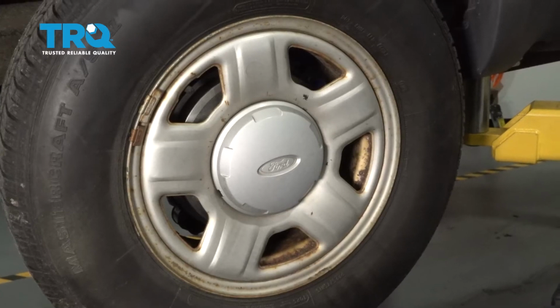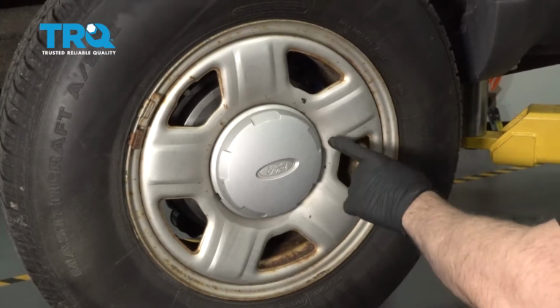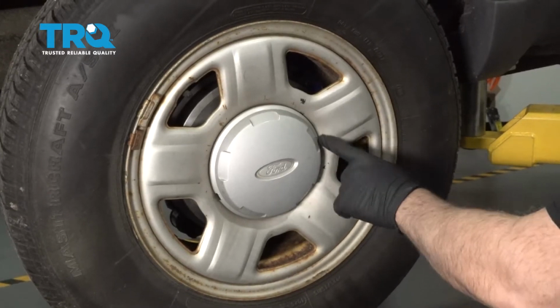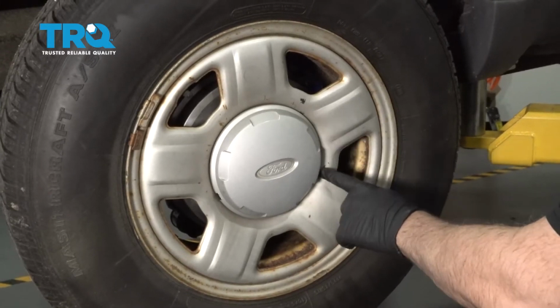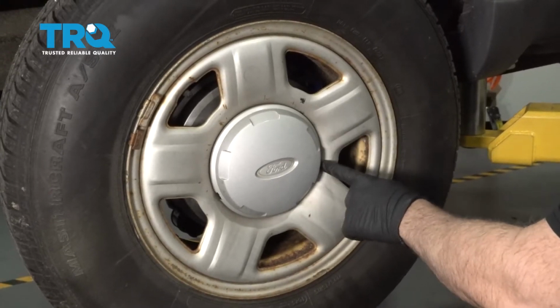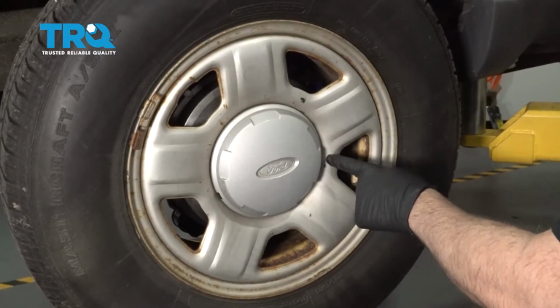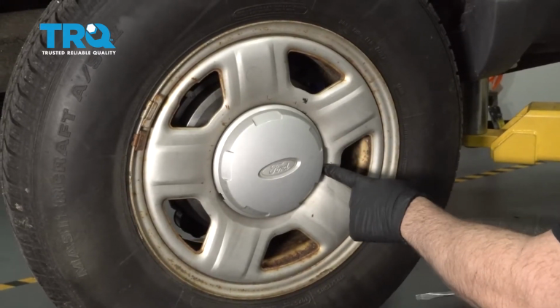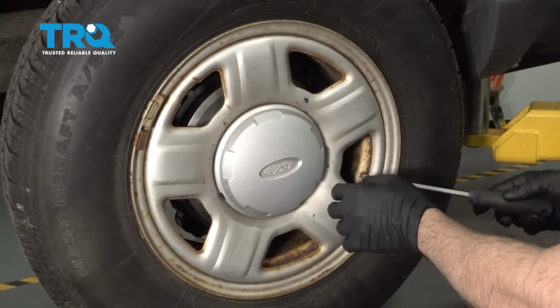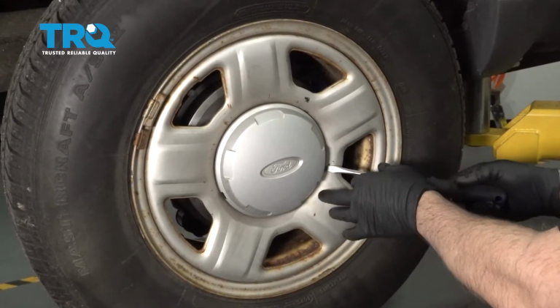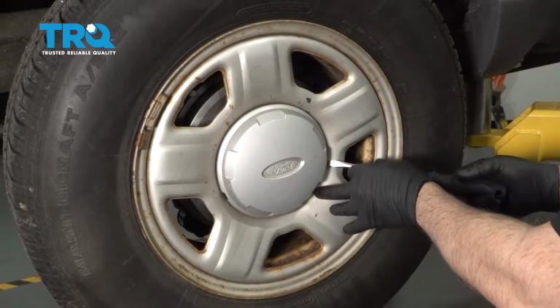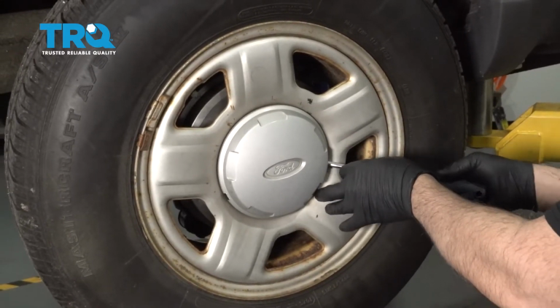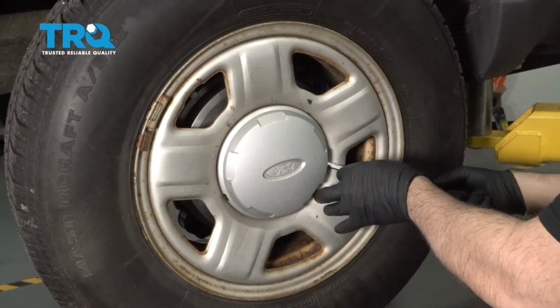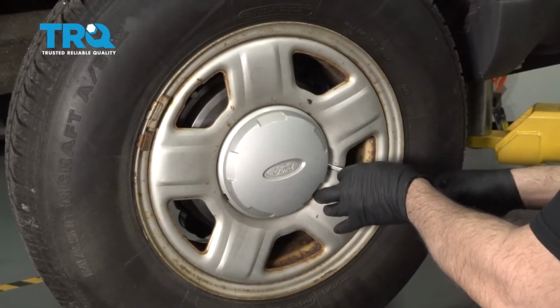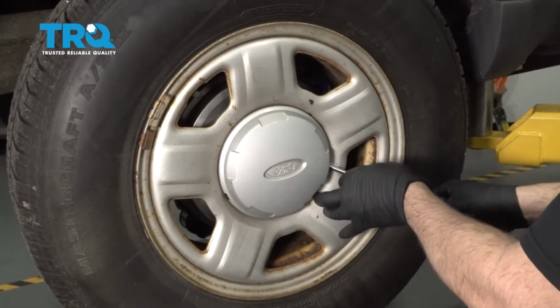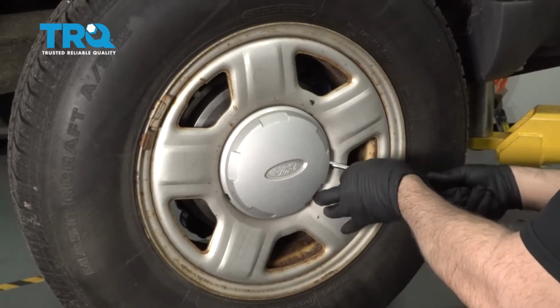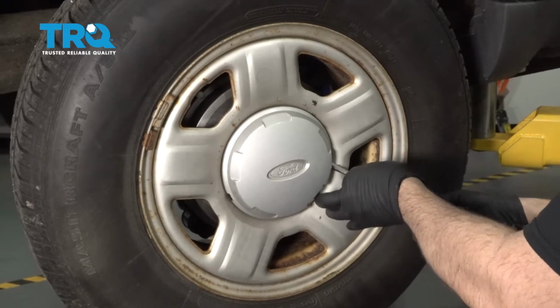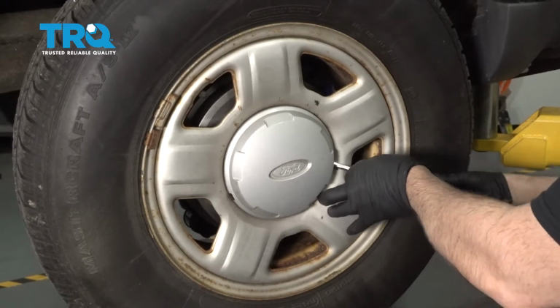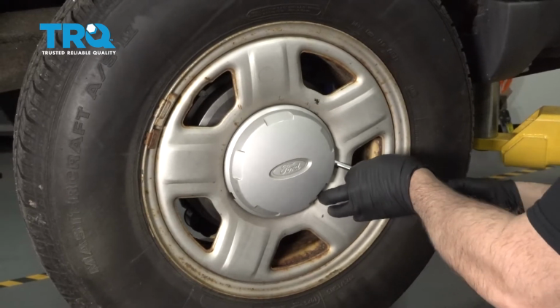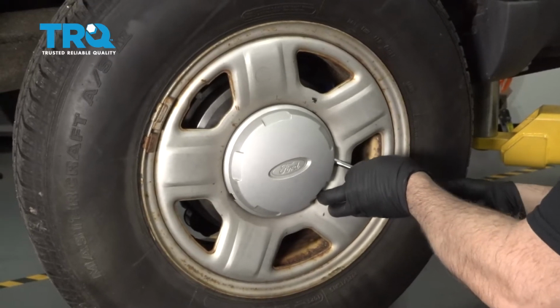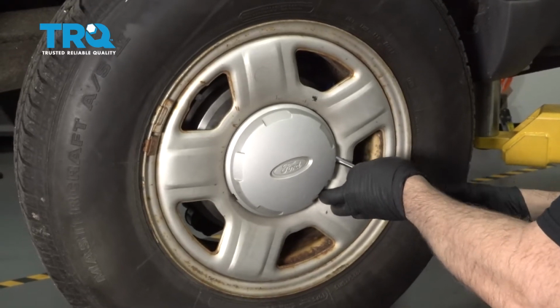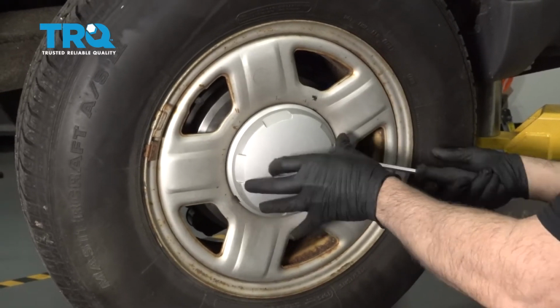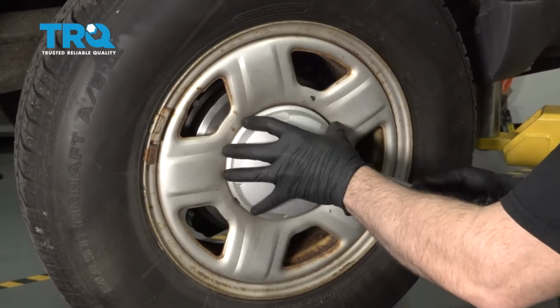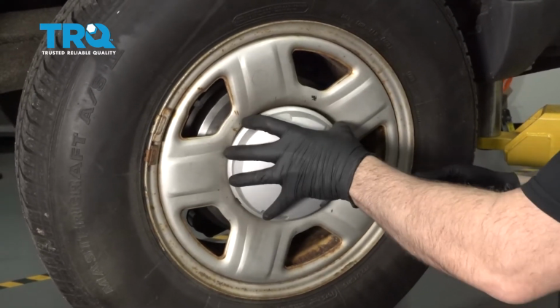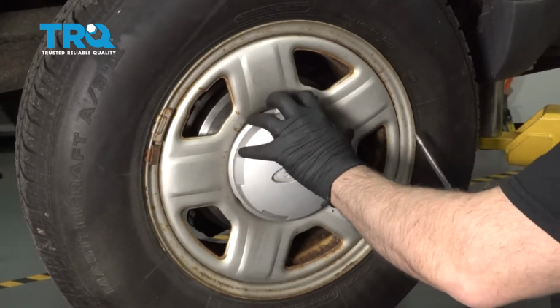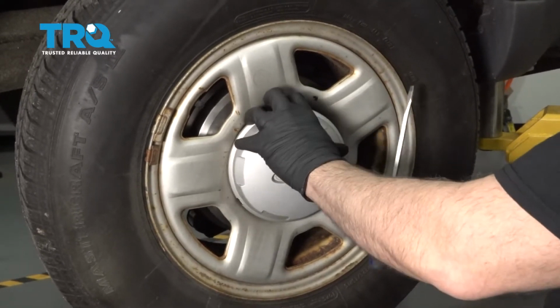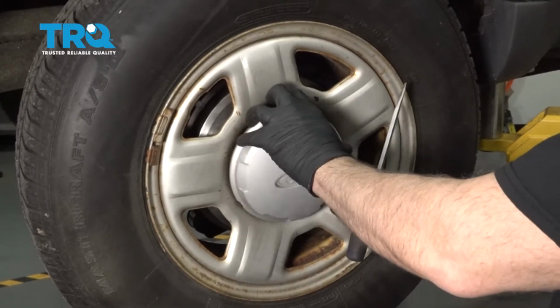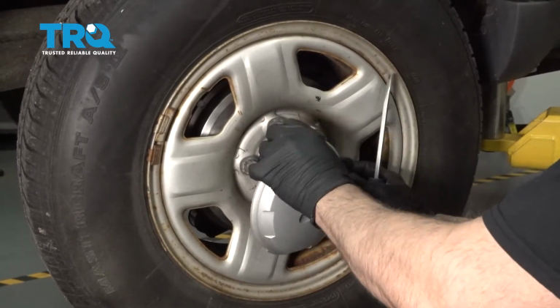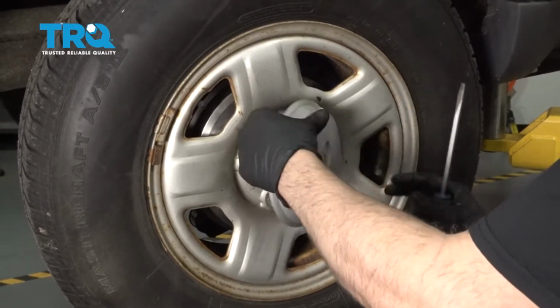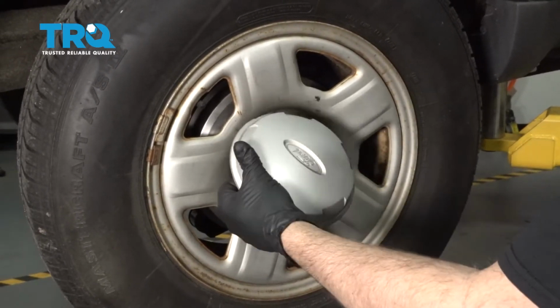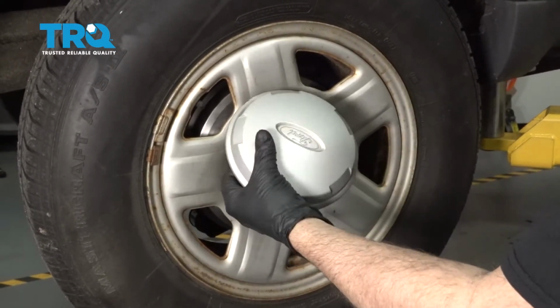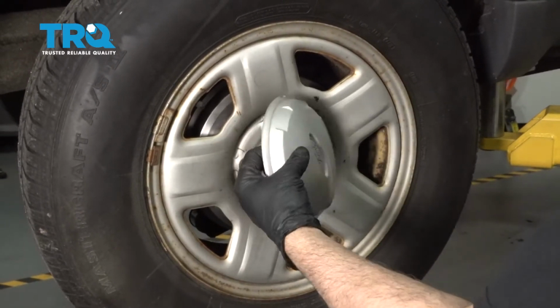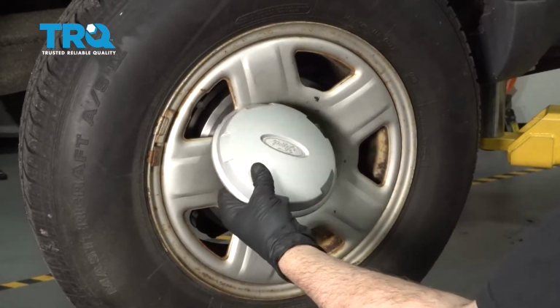I'm going to find the slot on the side of your hubcap, grab your pry tool, pop that cap off. Set the cap aside.